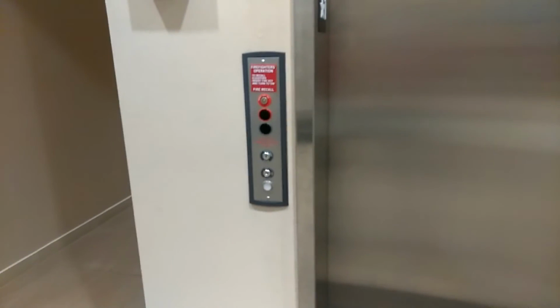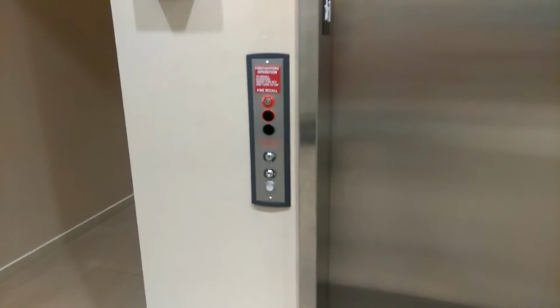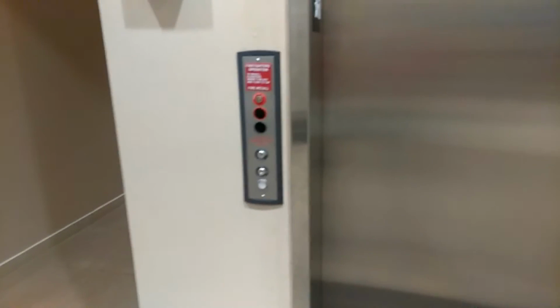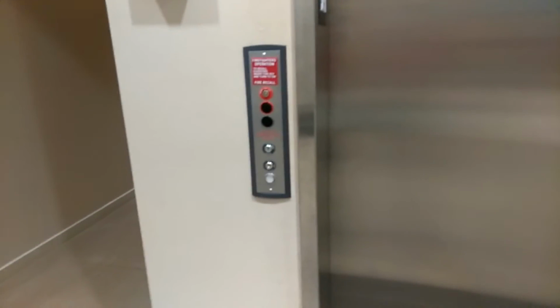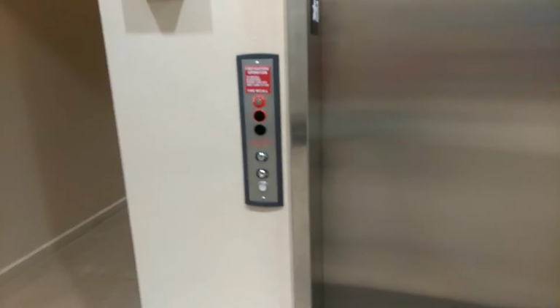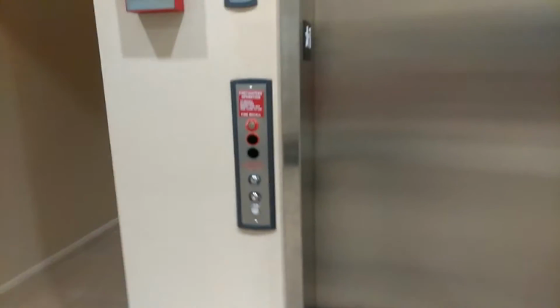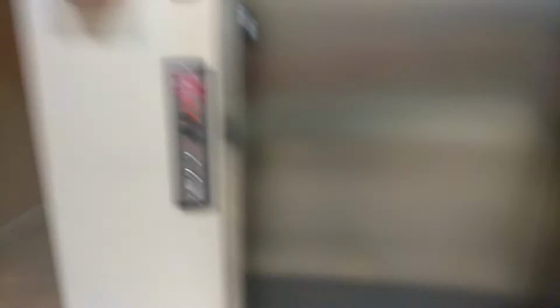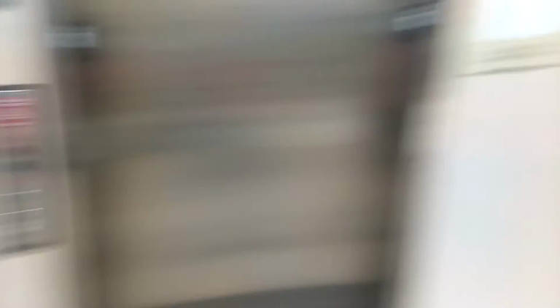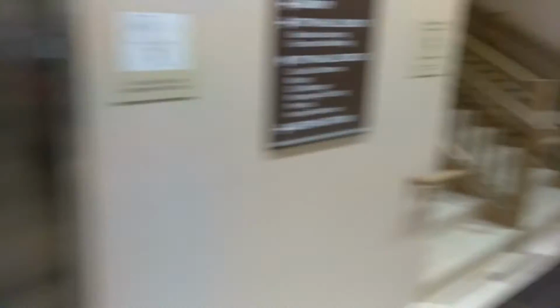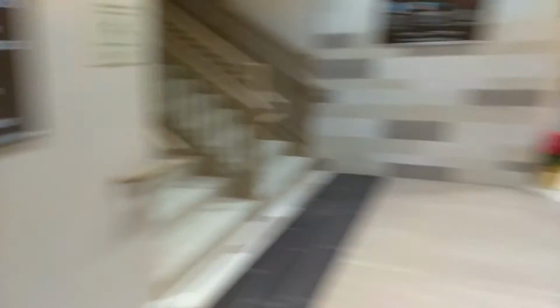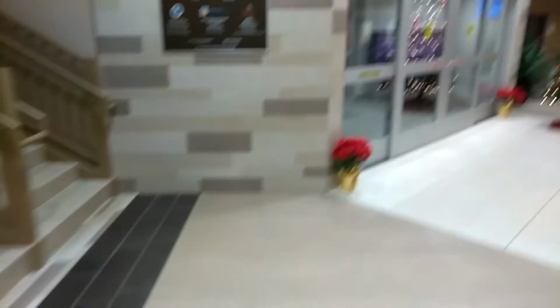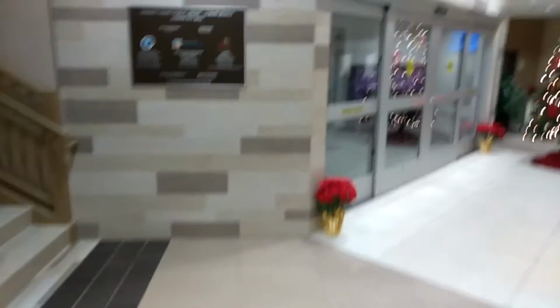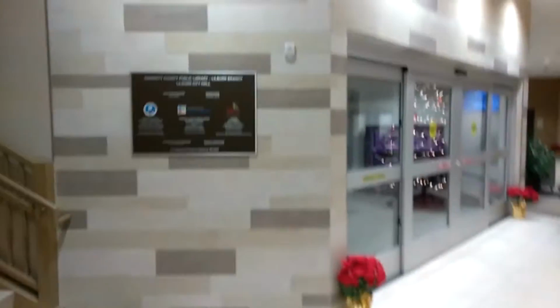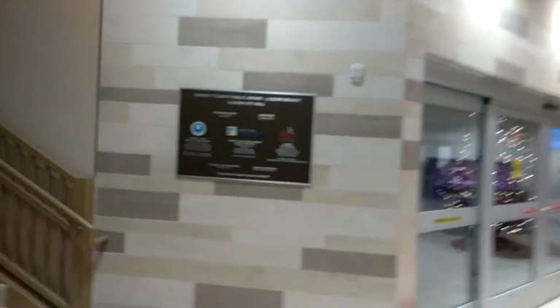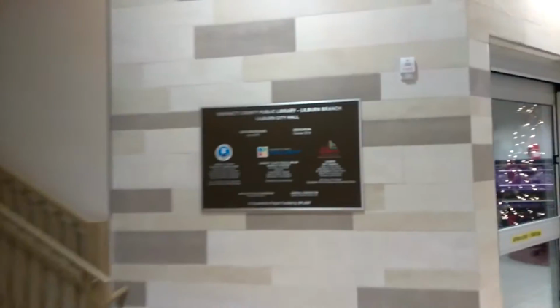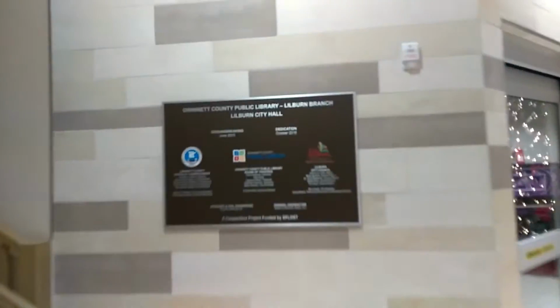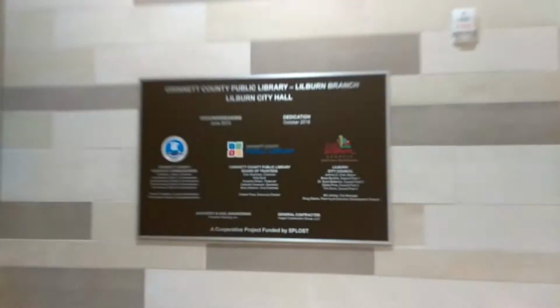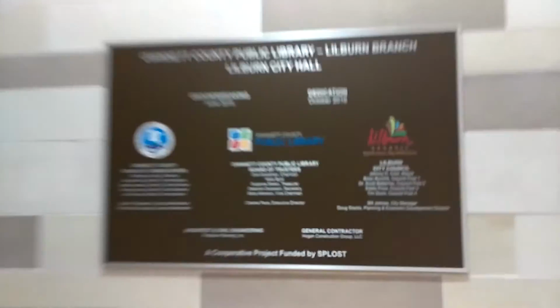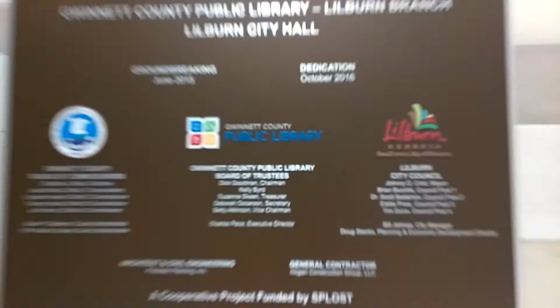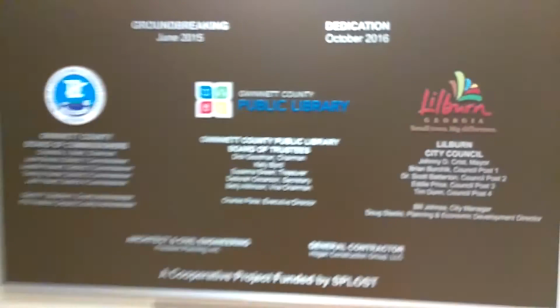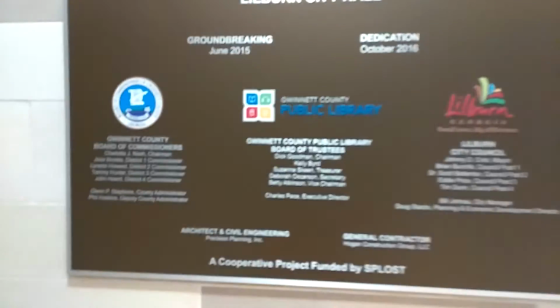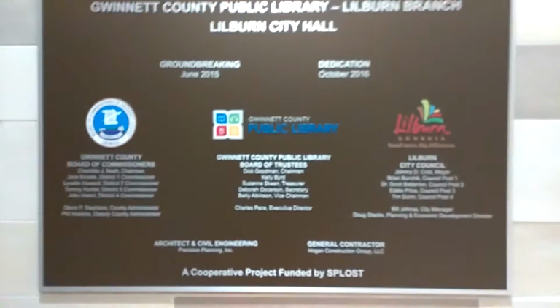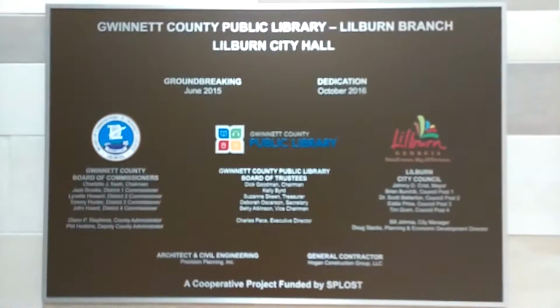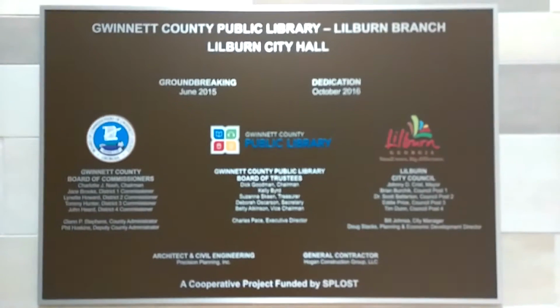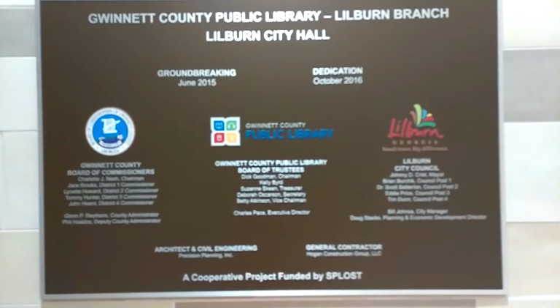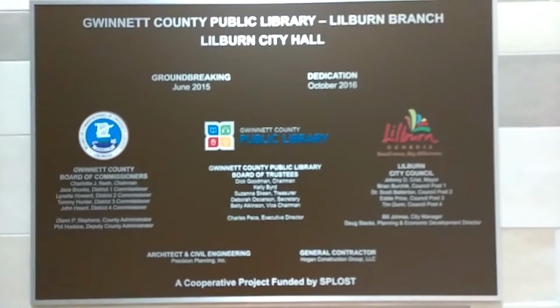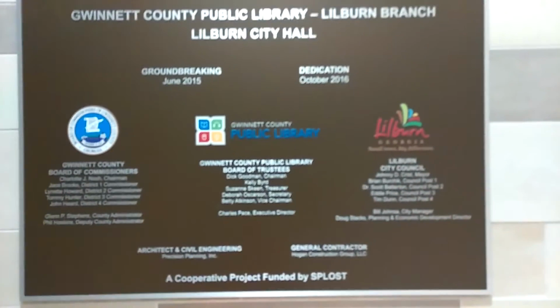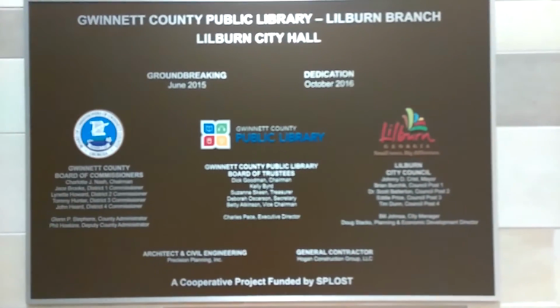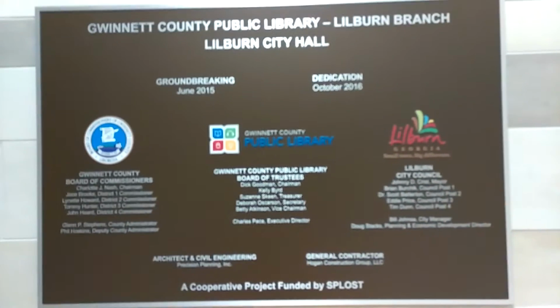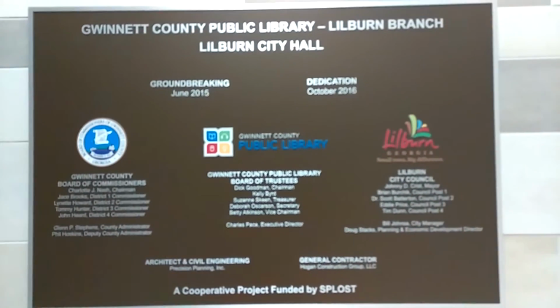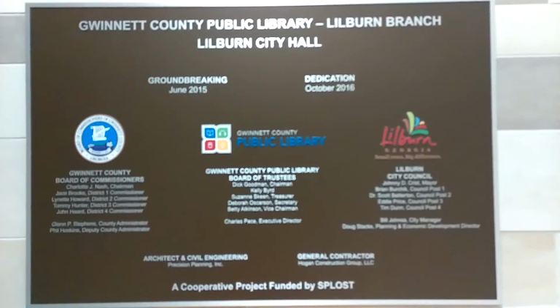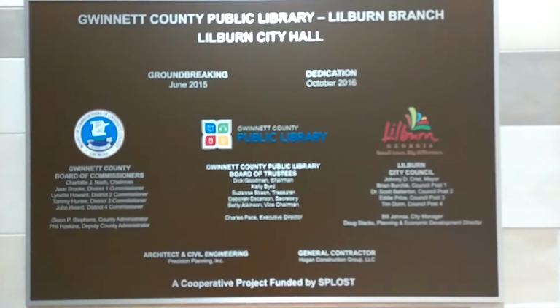So, this is another vlog. Before we go on the elevator, let's take a tour around Lilburn City Hall. So everybody, I'm about to take a screenshot because this is going to be the thumbnail for this video.